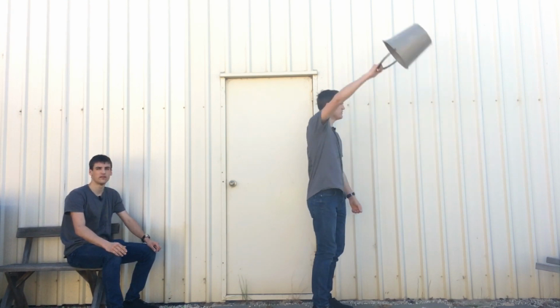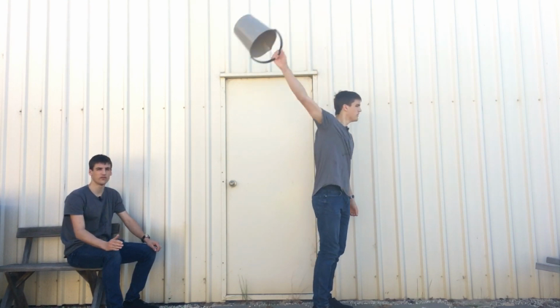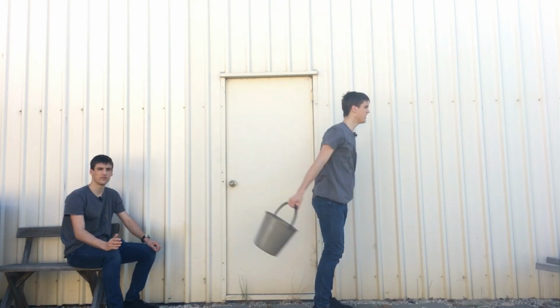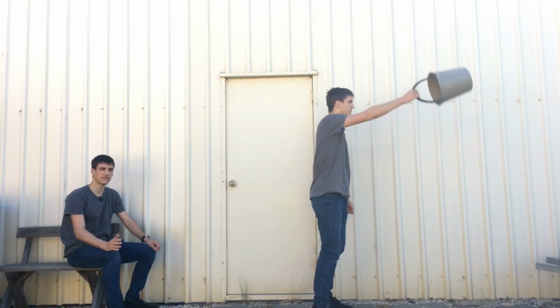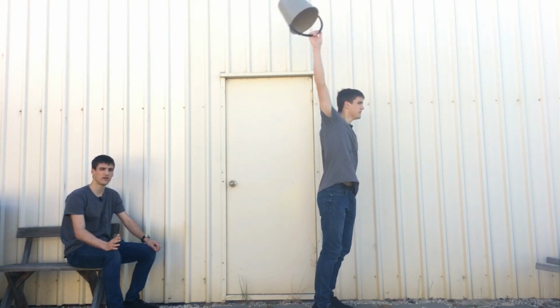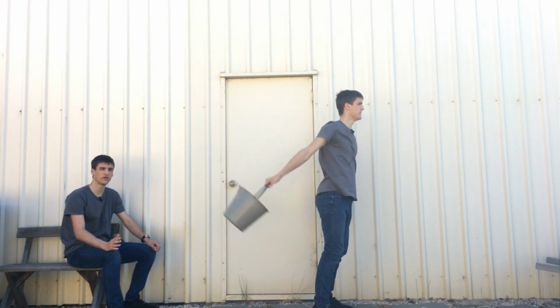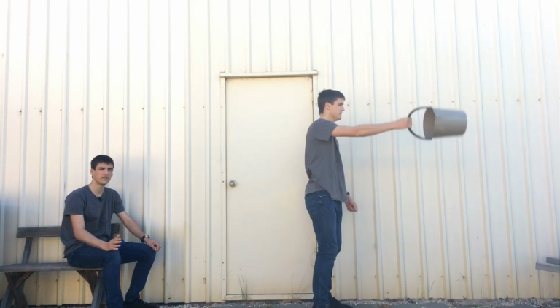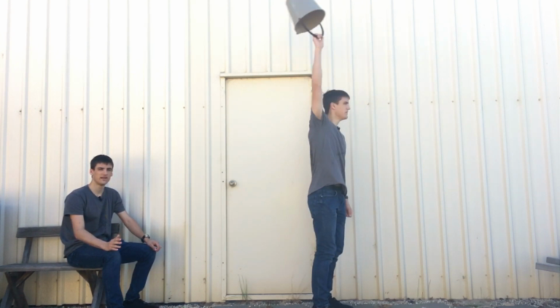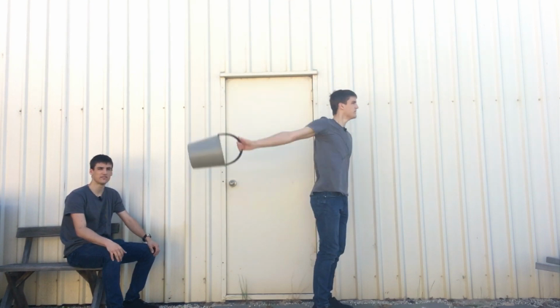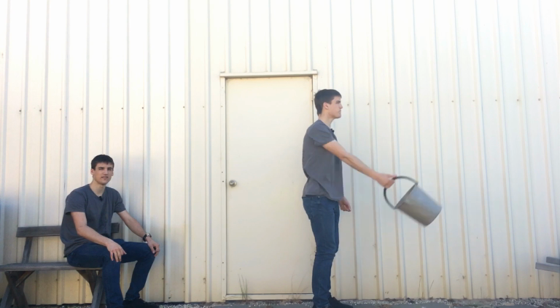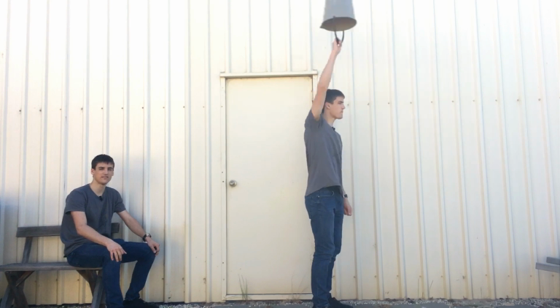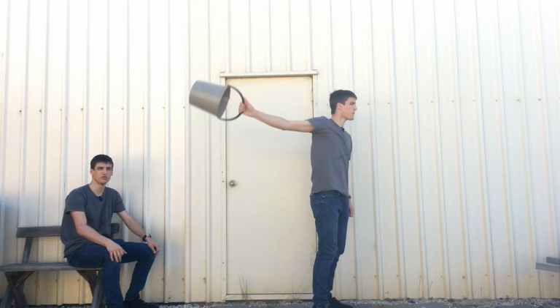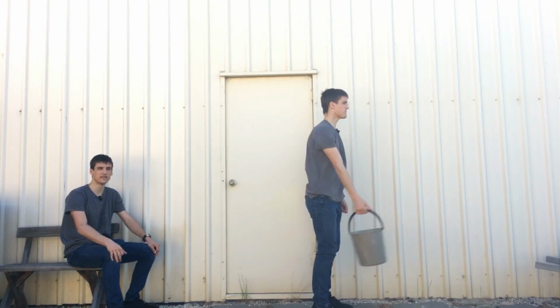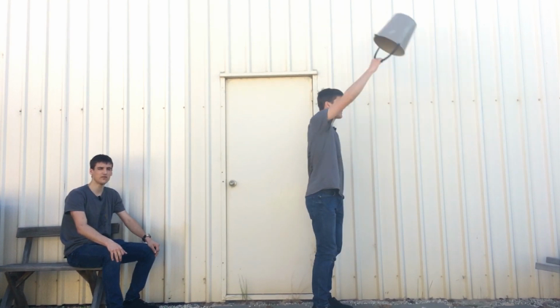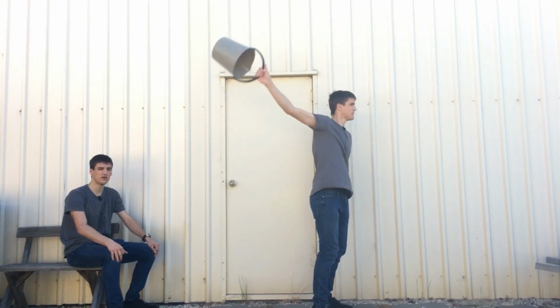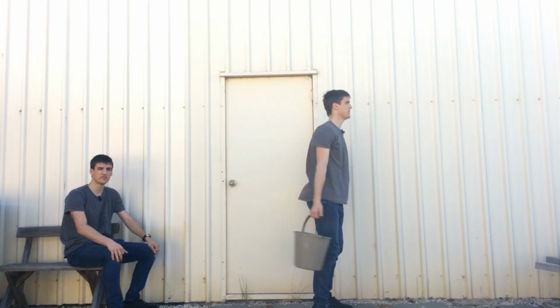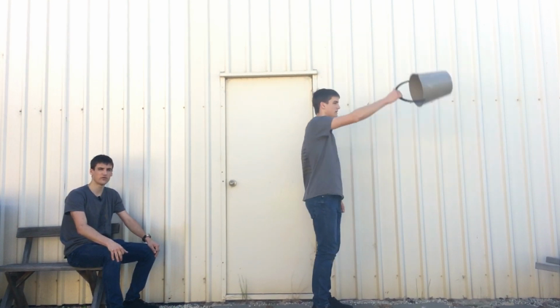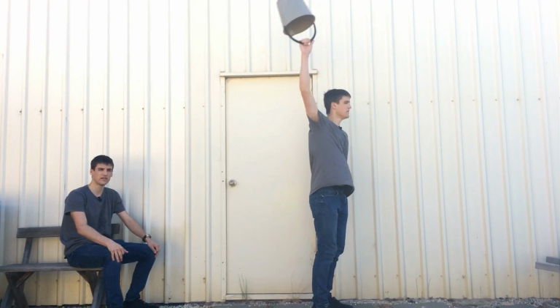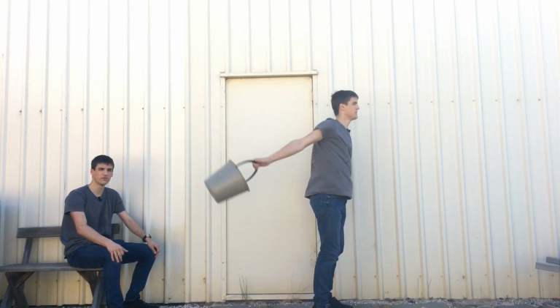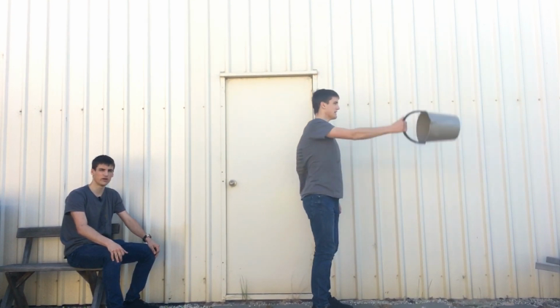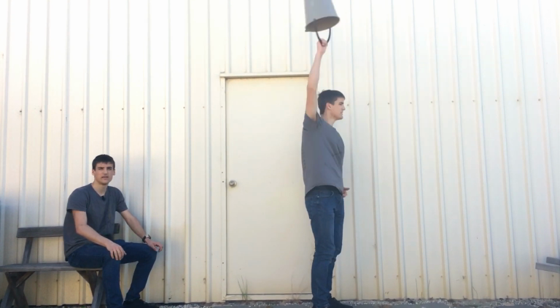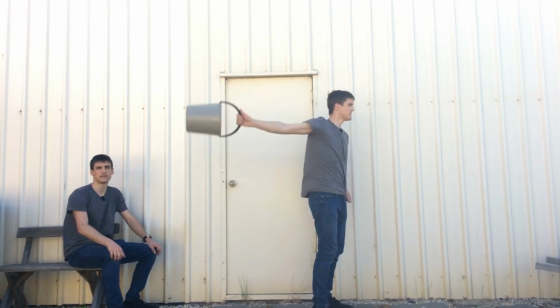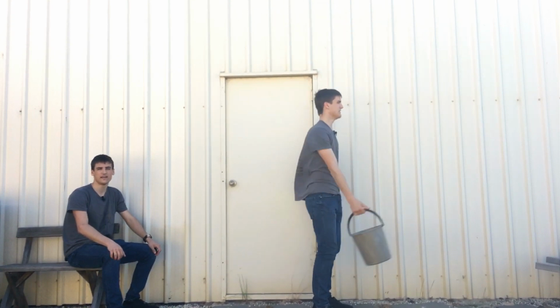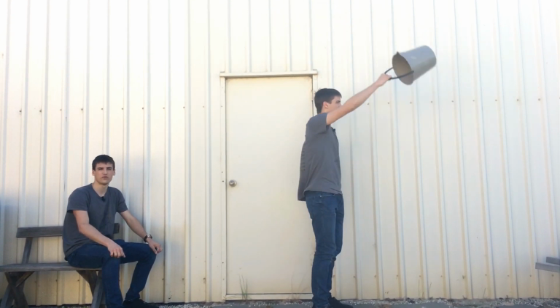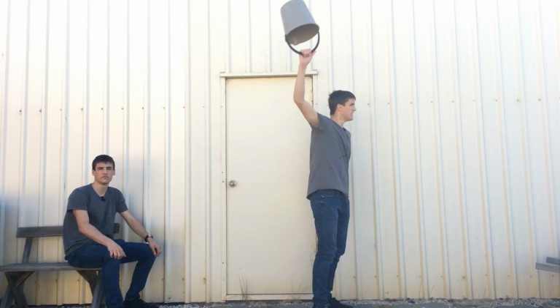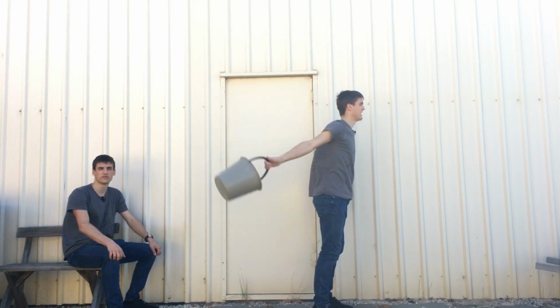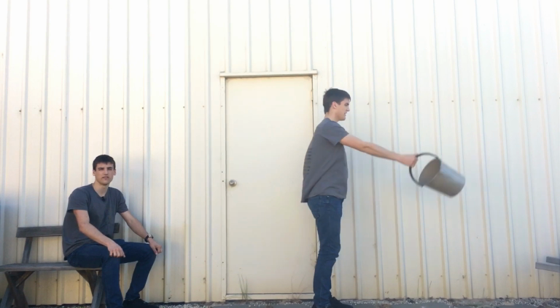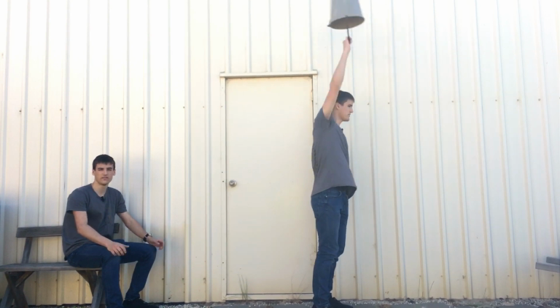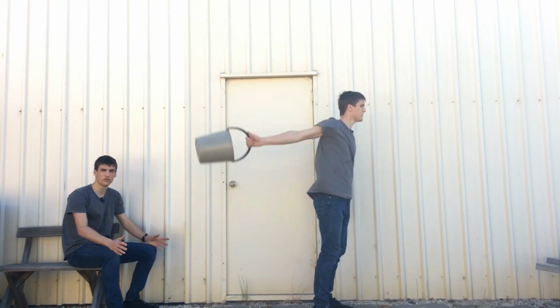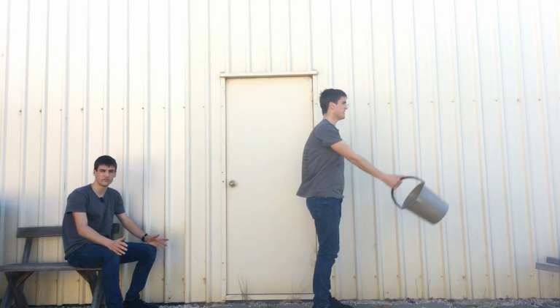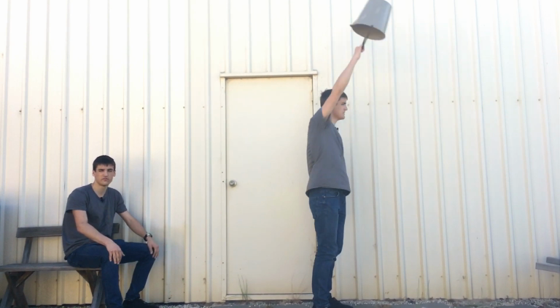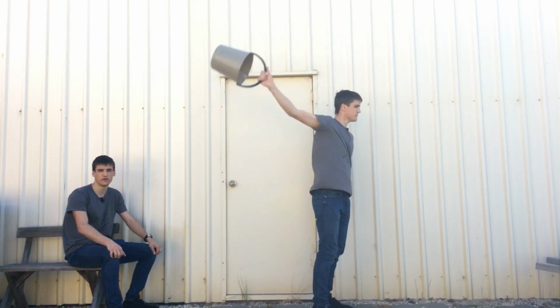The bucket is at its highest point and as you can see it's now moving down, but so is the water. If a container and its contents are moving together then there's no reason for them to split apart.